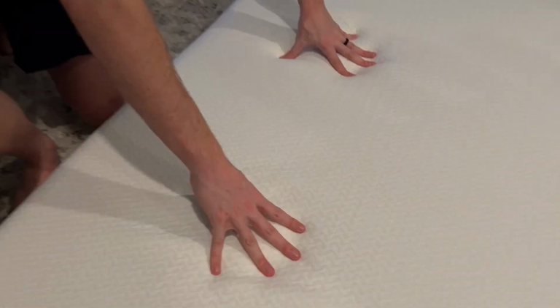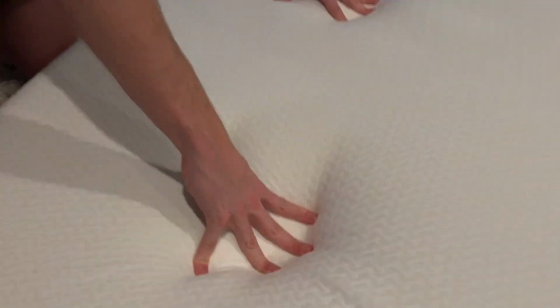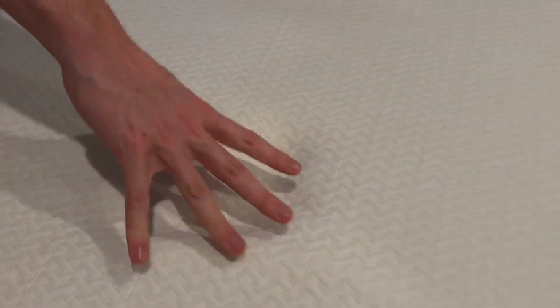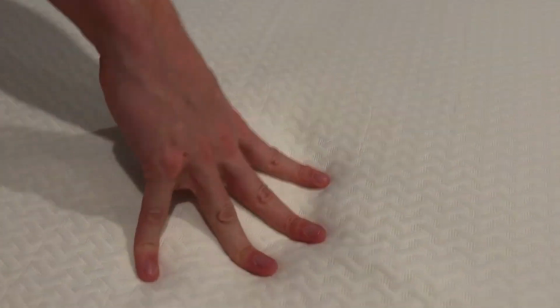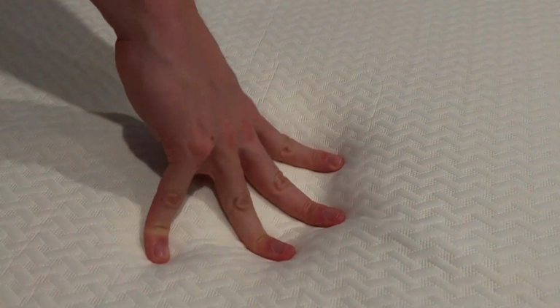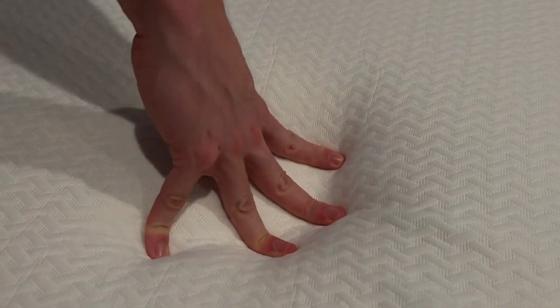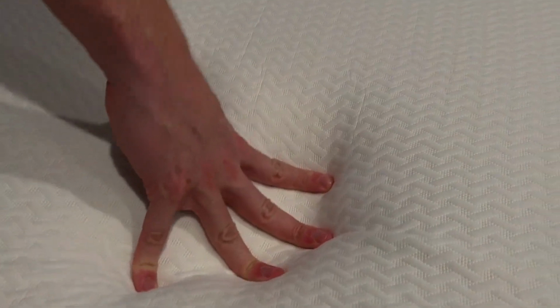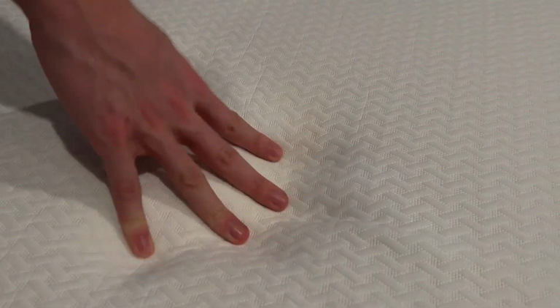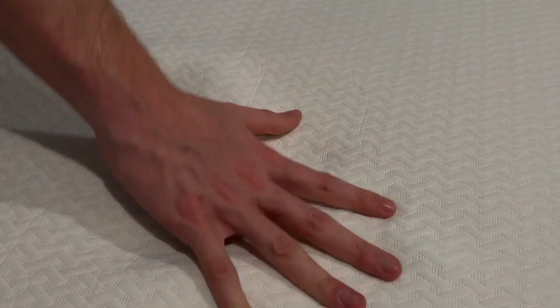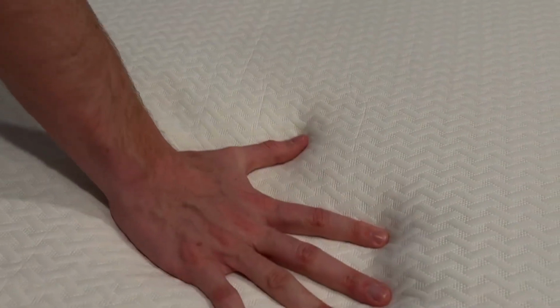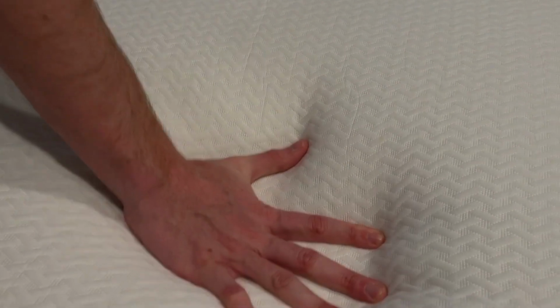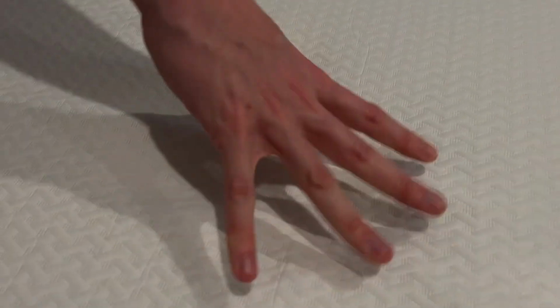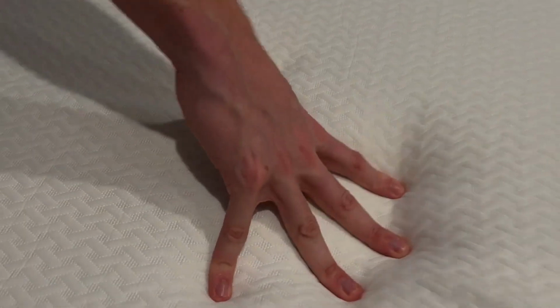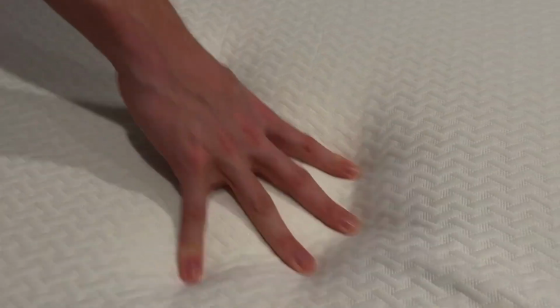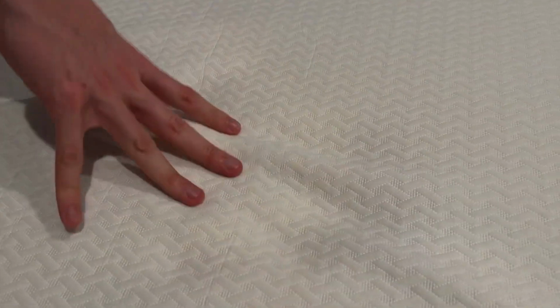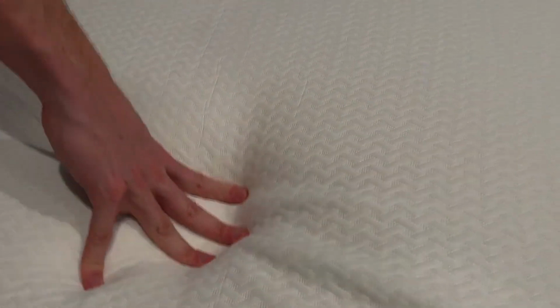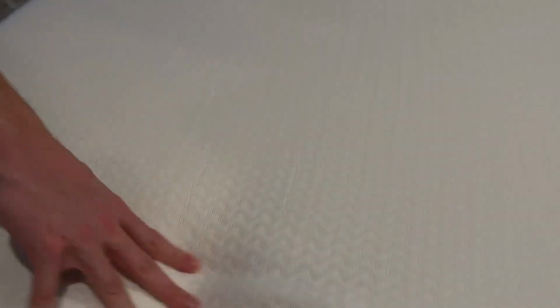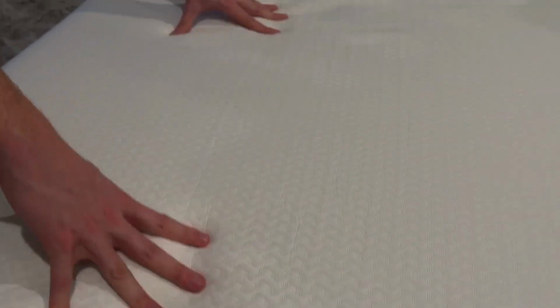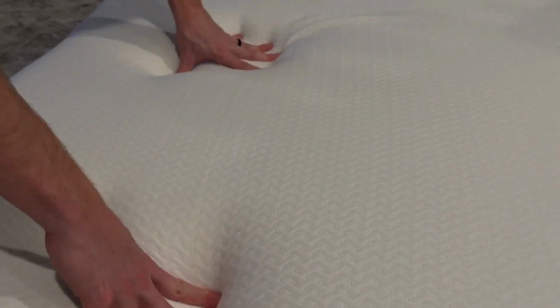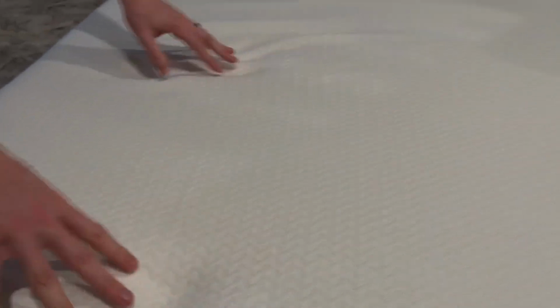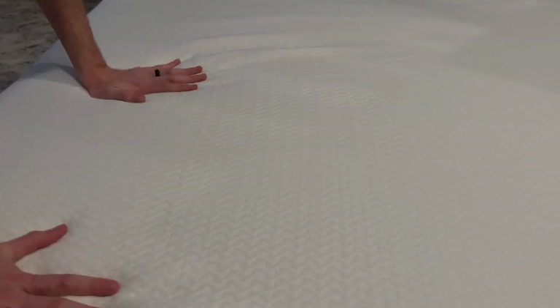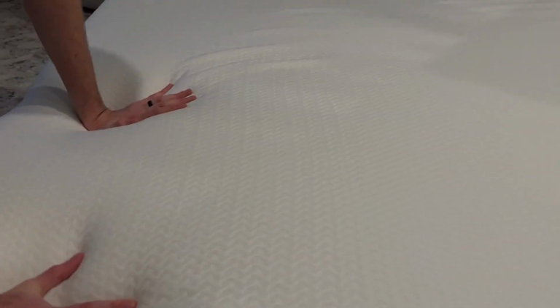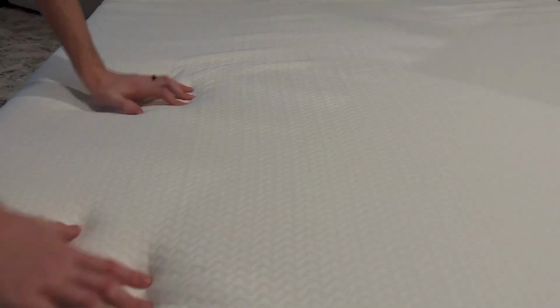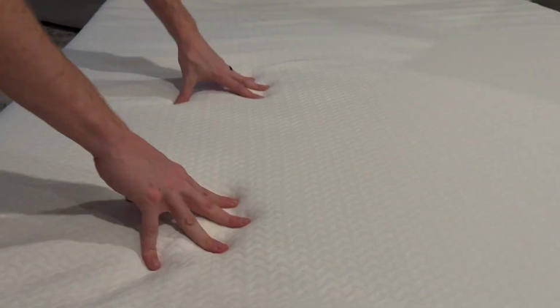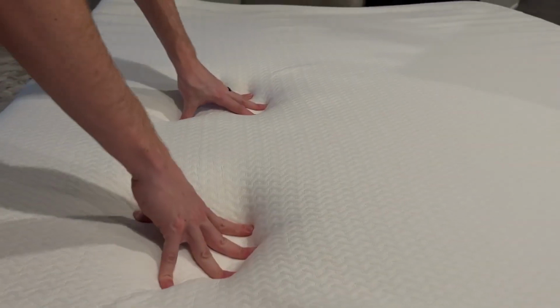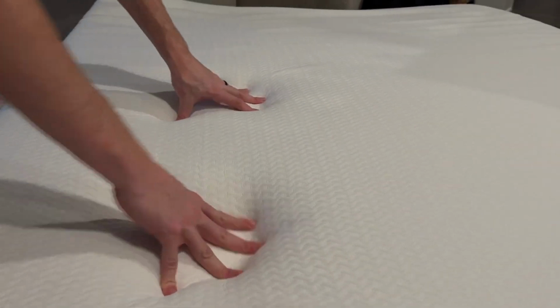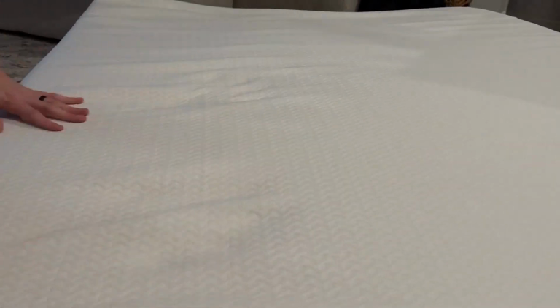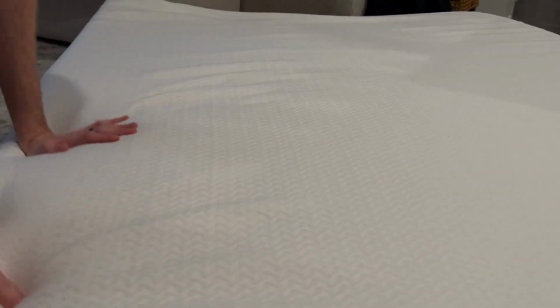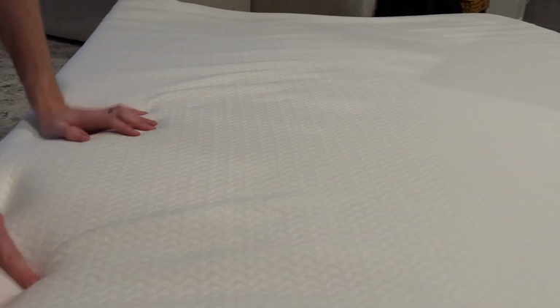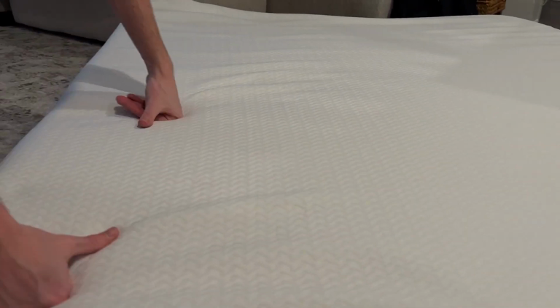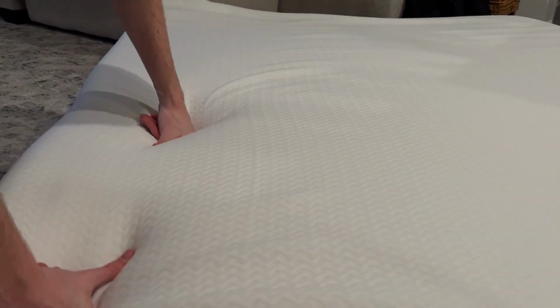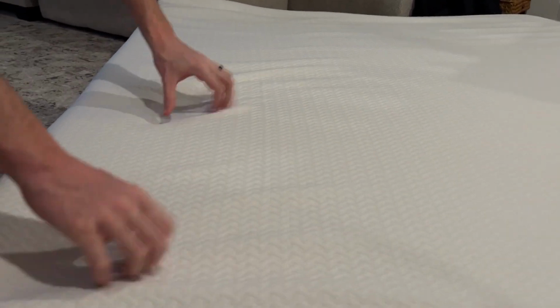As I'm pushing this down — already, this has only been aired out for like a minute — it's already got that memory foam, nice little plushness. This is feeling very, very soft. I'm already loving this.